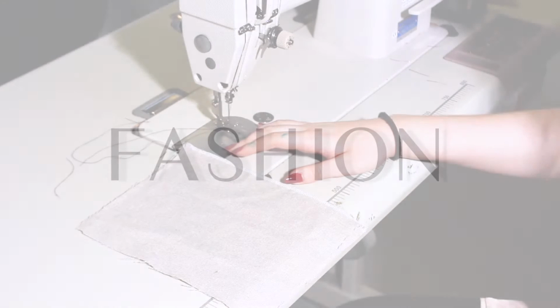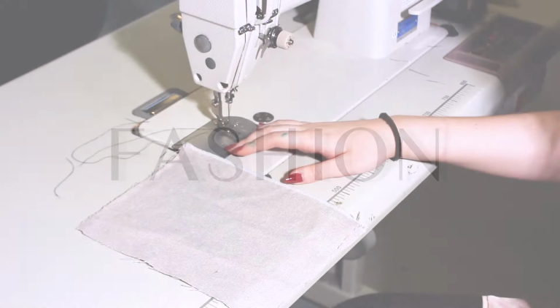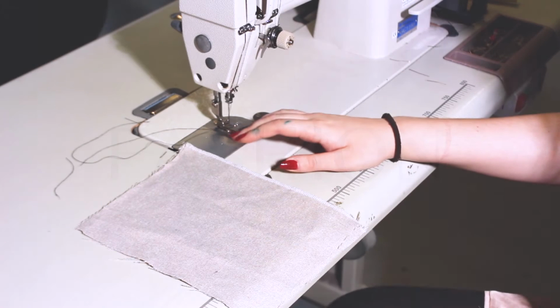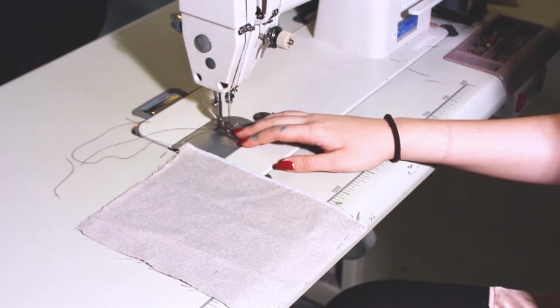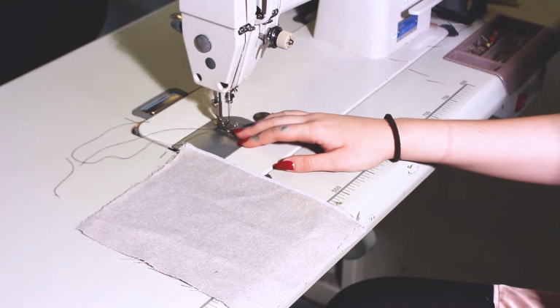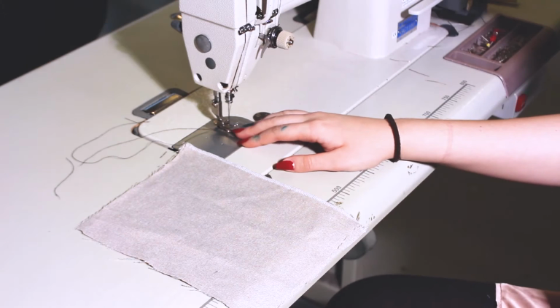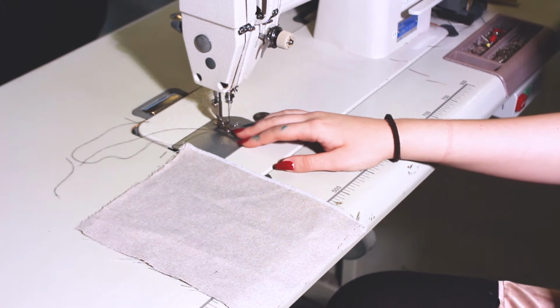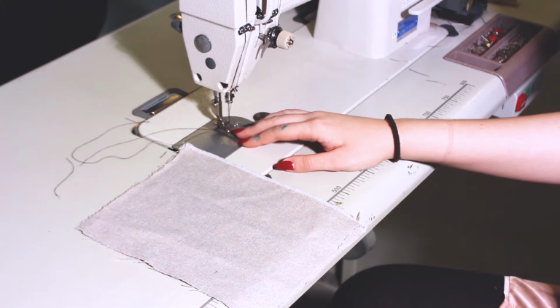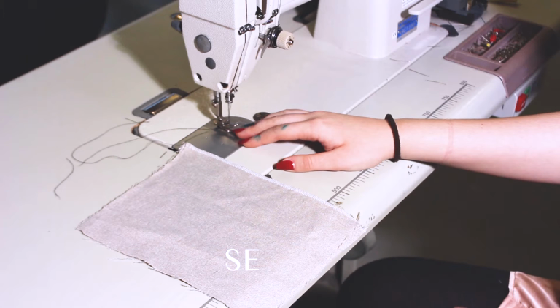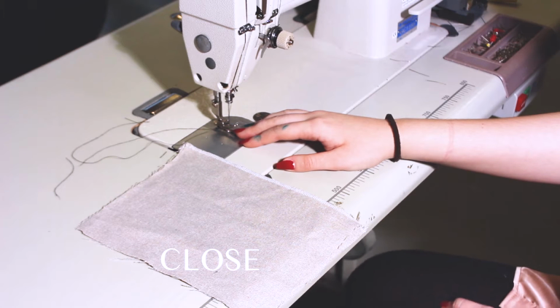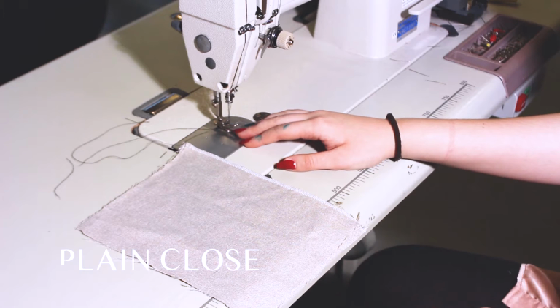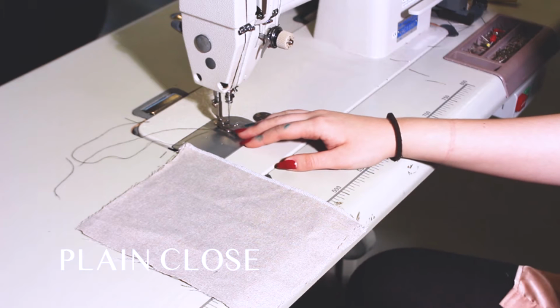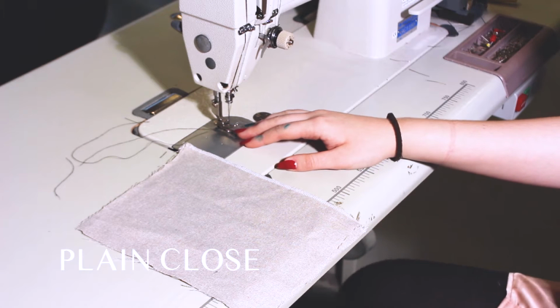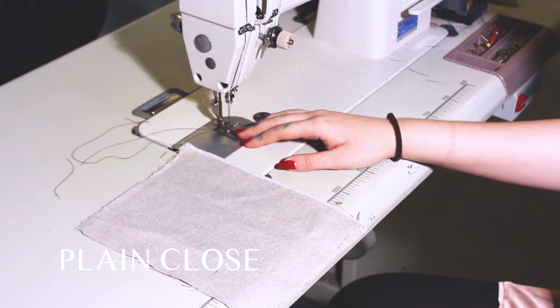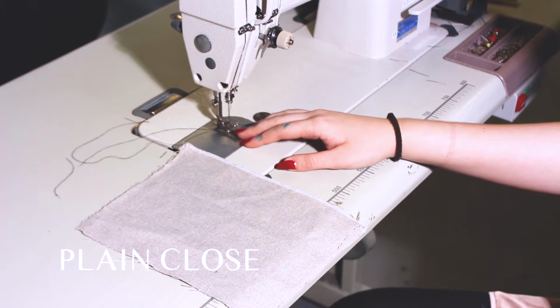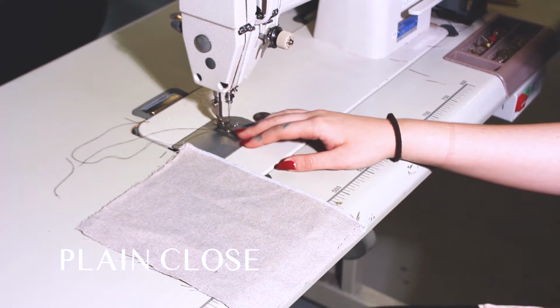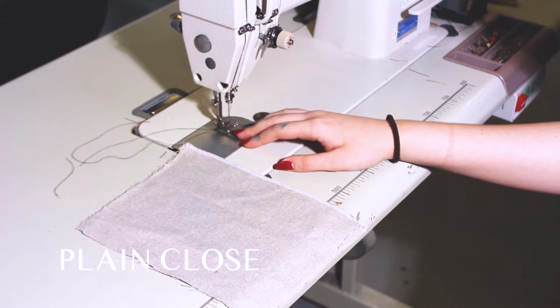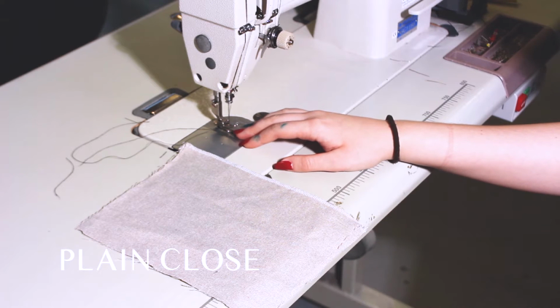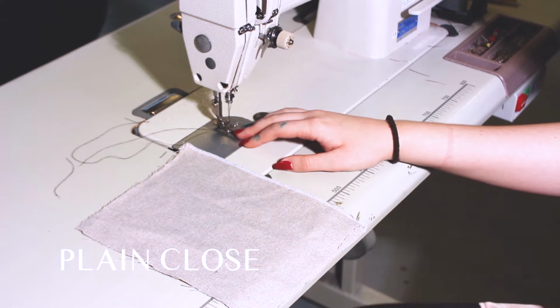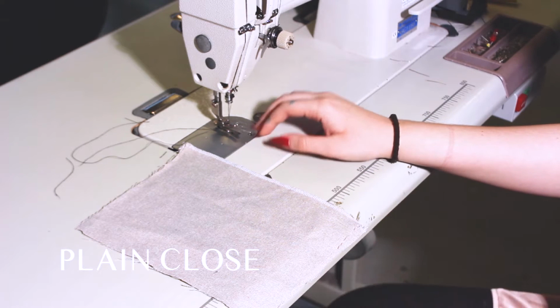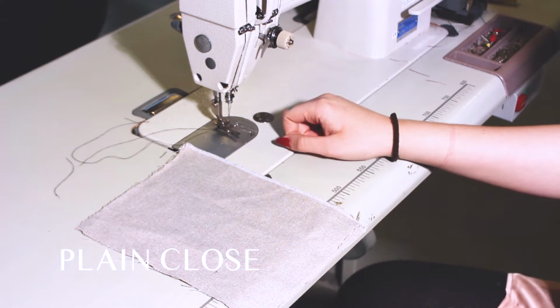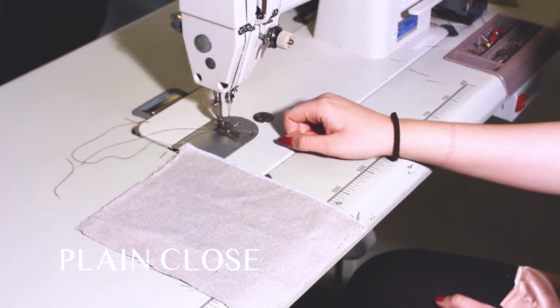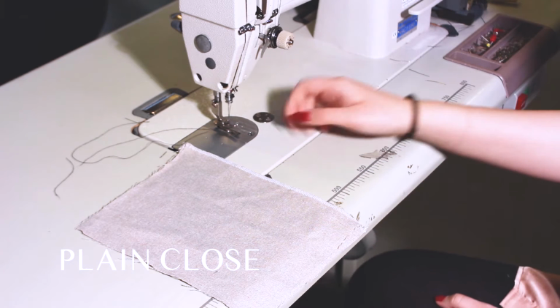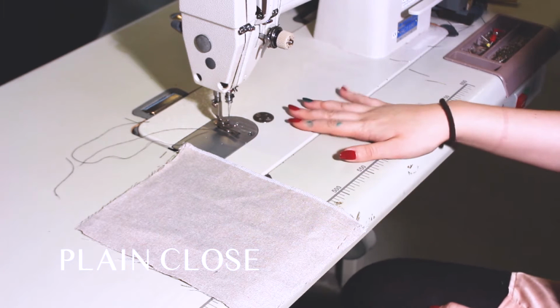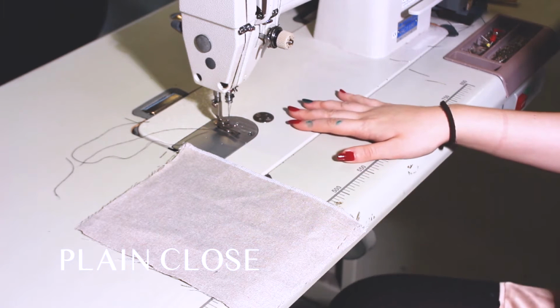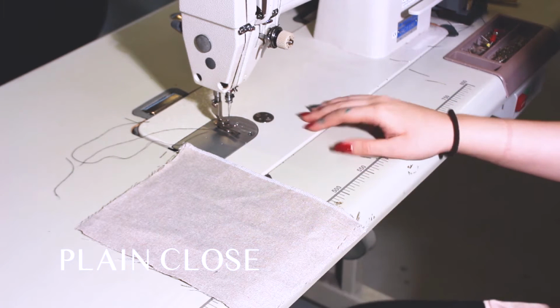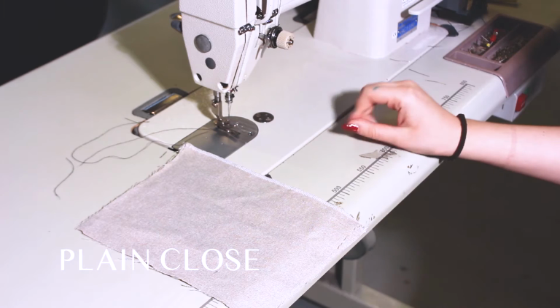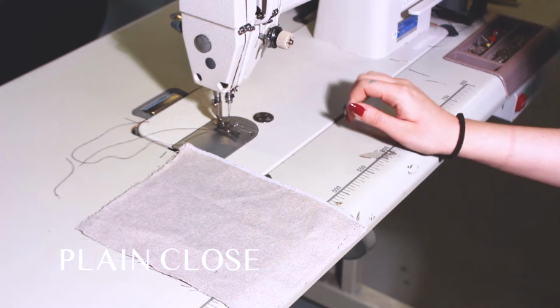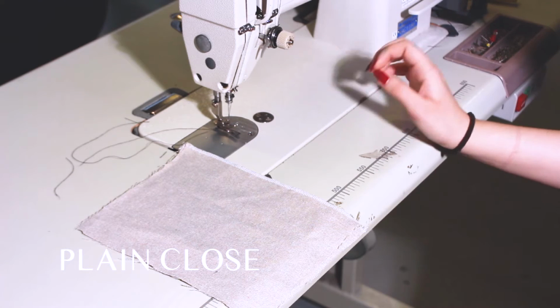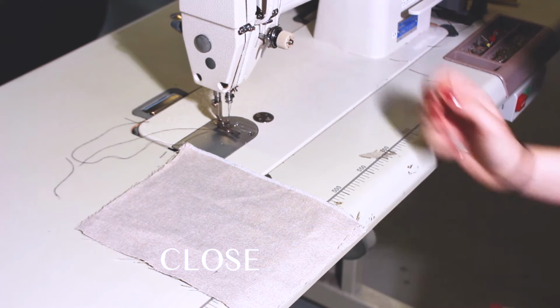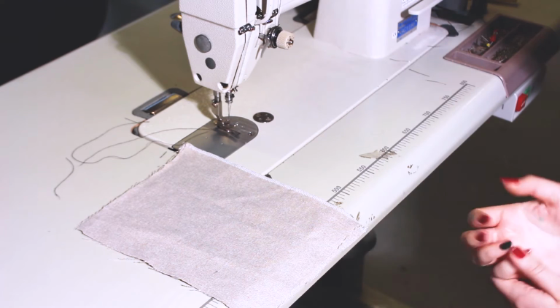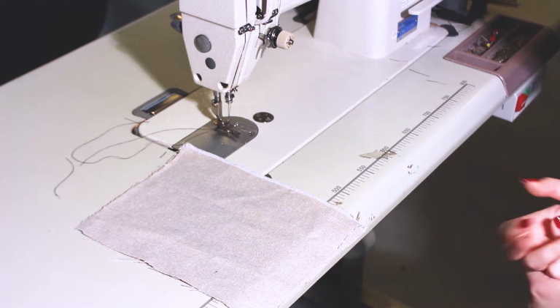Plain open and plain closed are basic things and are most commonly used. They are normally used on woven and knit fabrics.